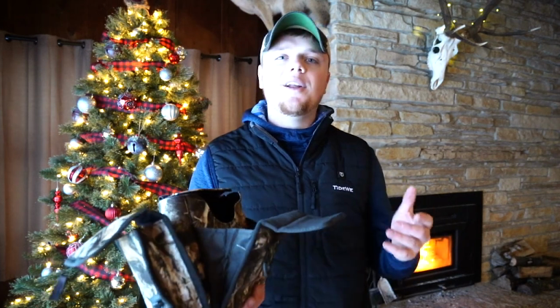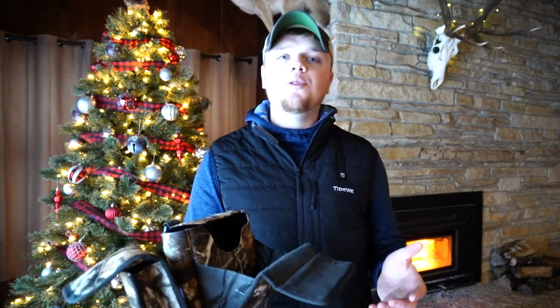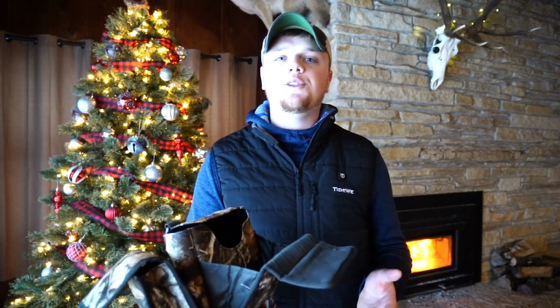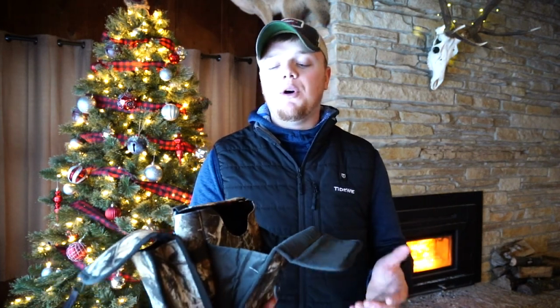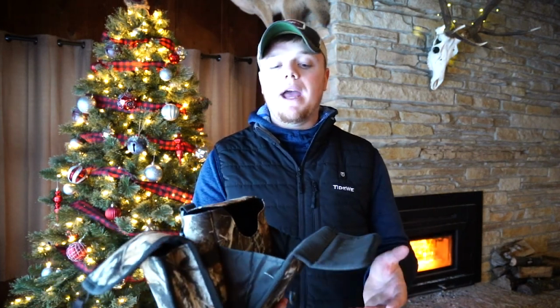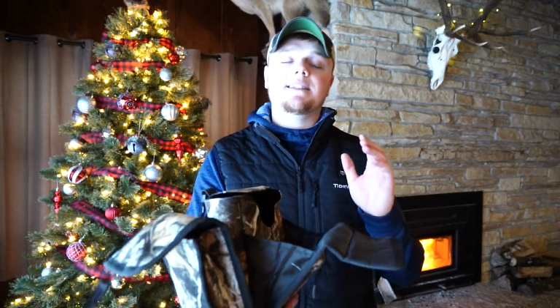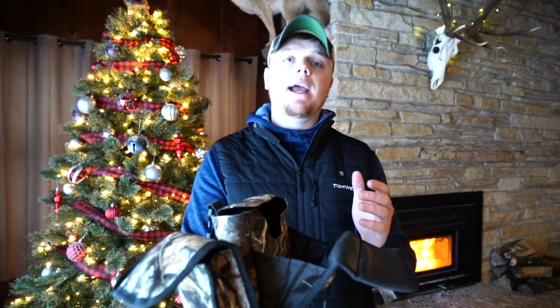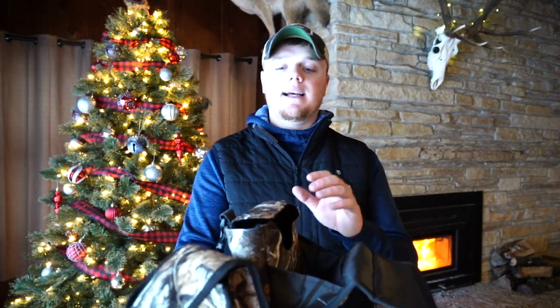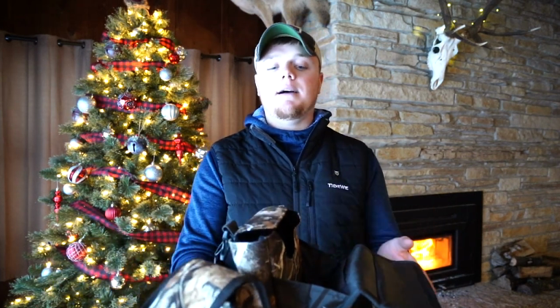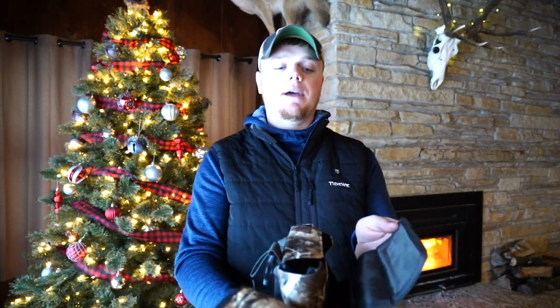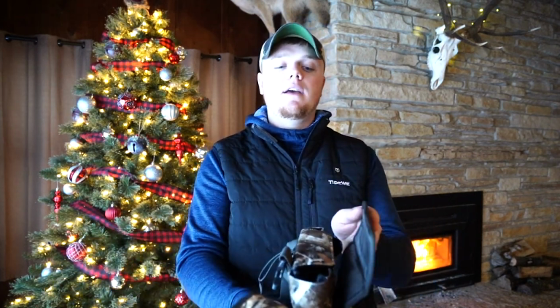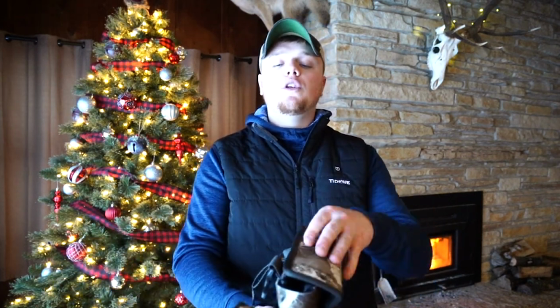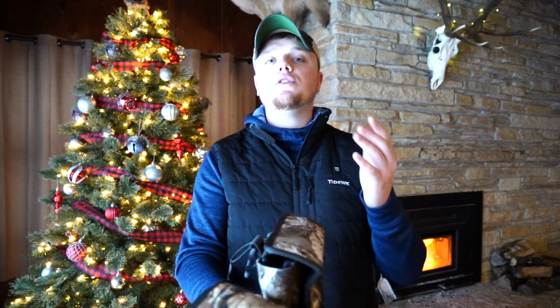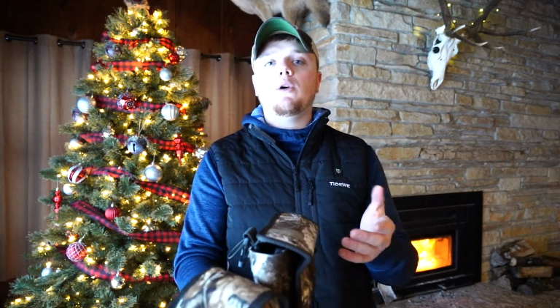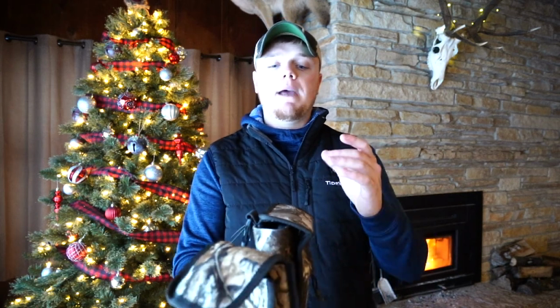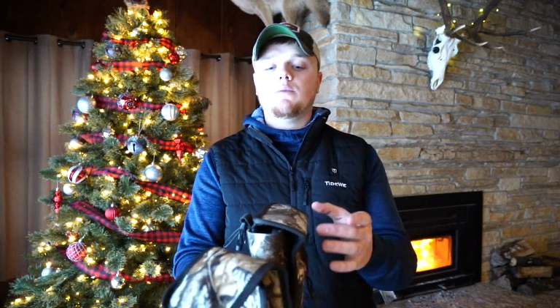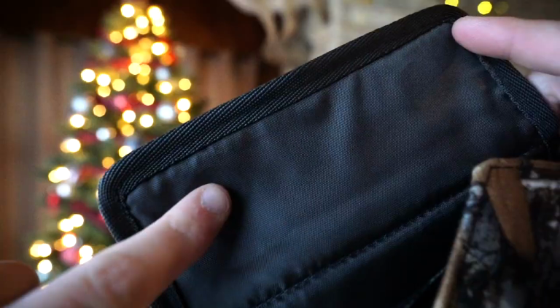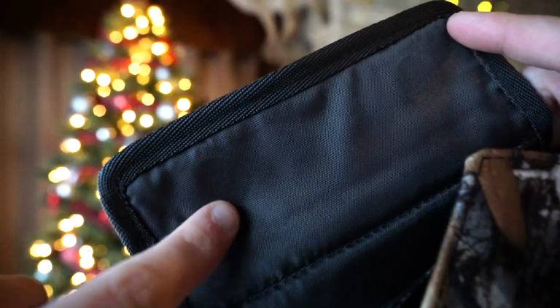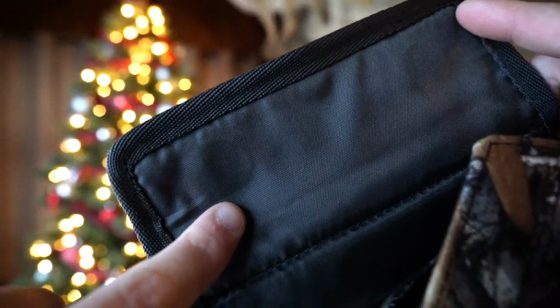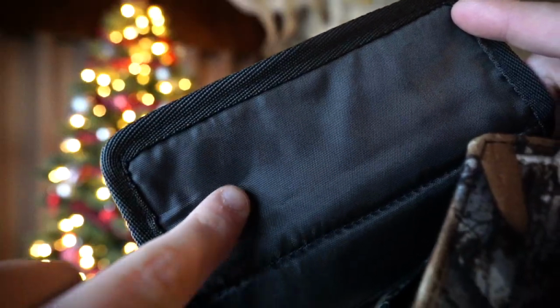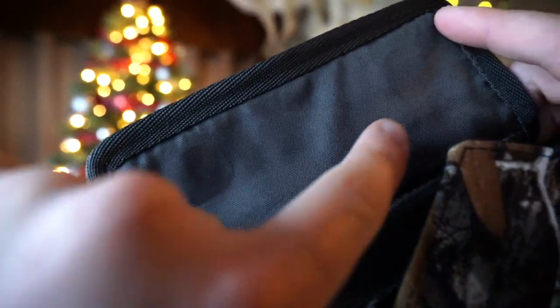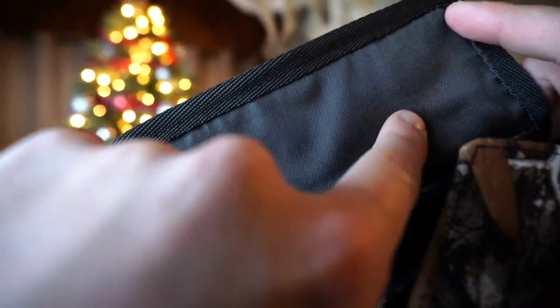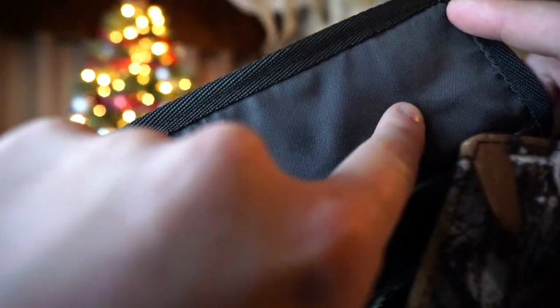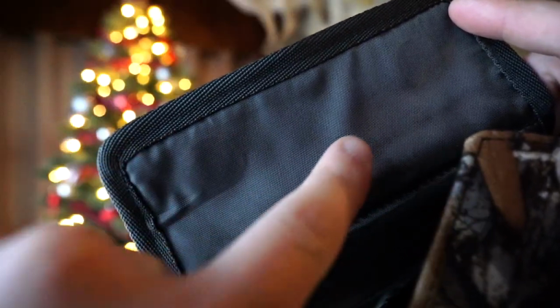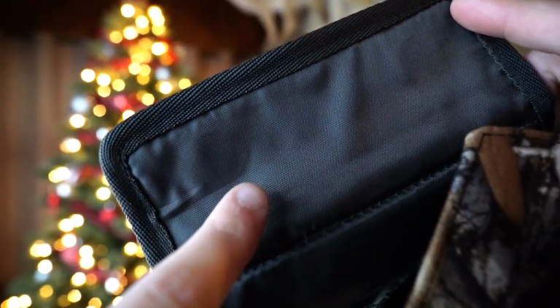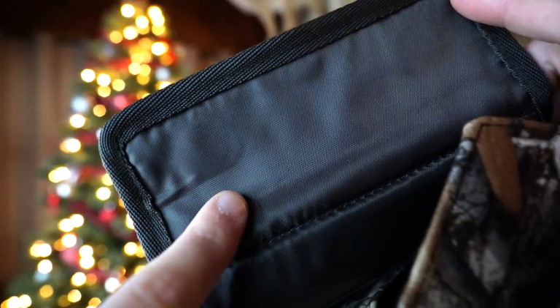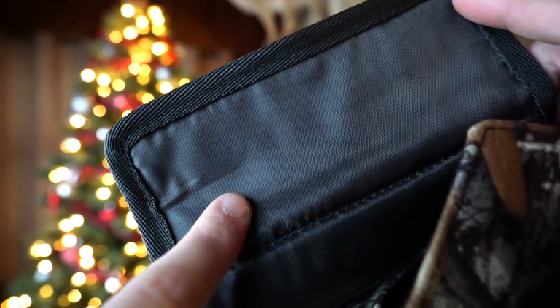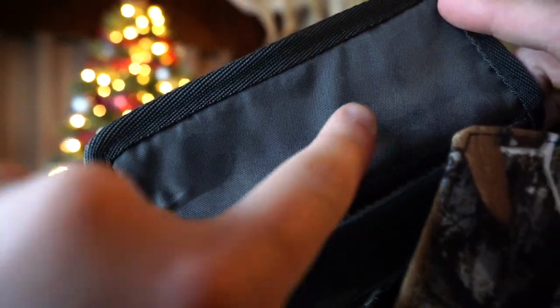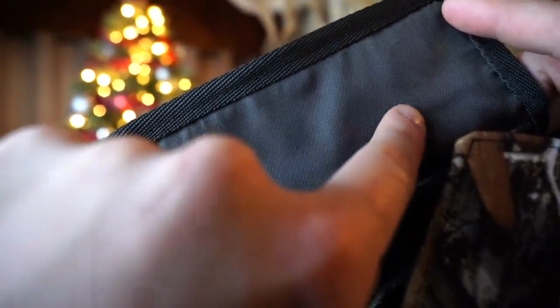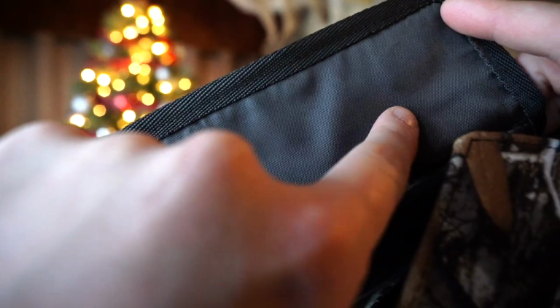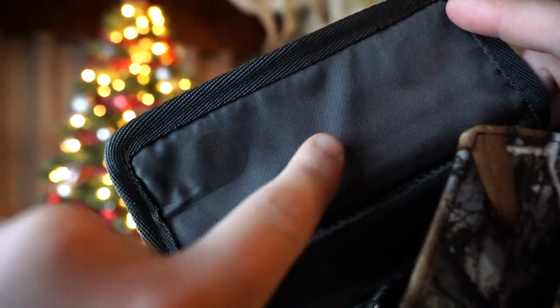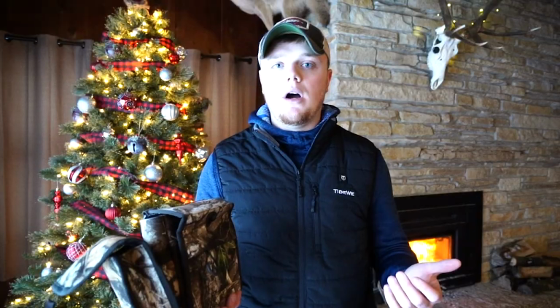Another cool feature about the bag is the magnets on top. When you close the pouch, the magnets will activate and clip it shut to keep it closed, just in case that elastic band does happen to come off.